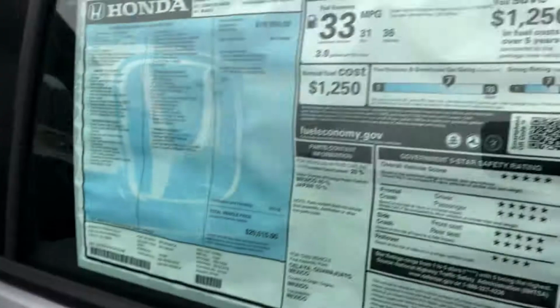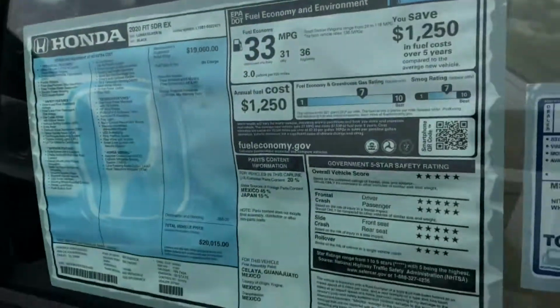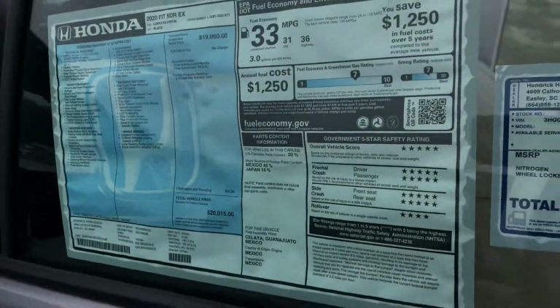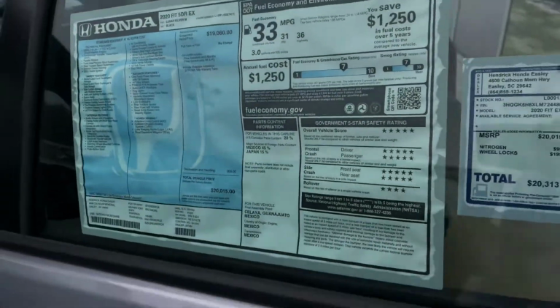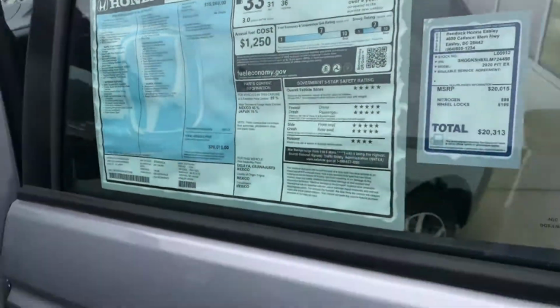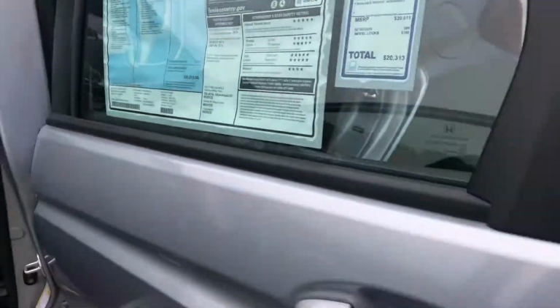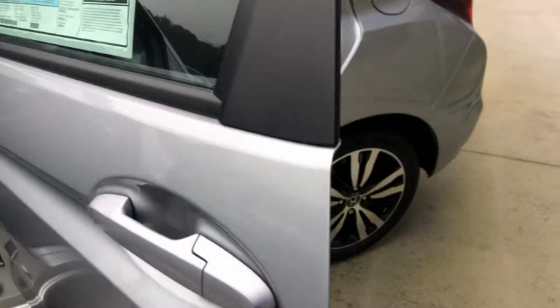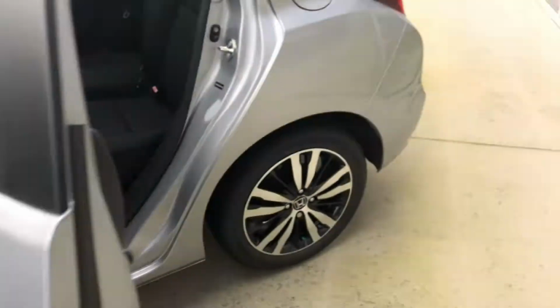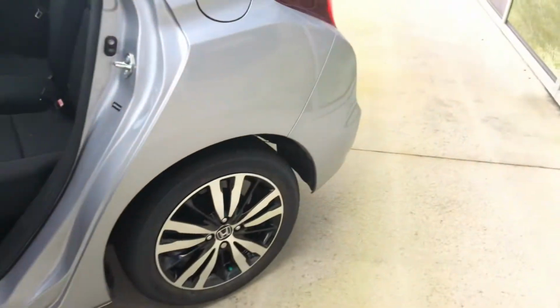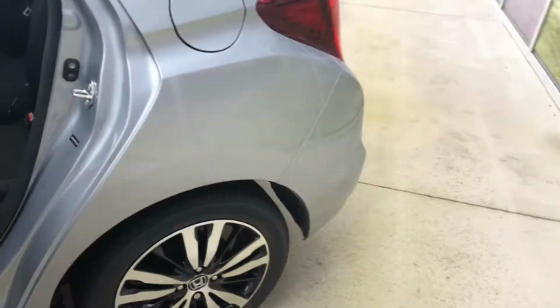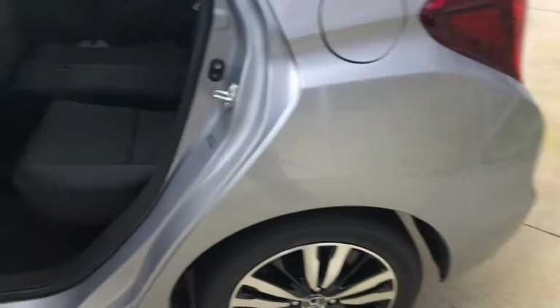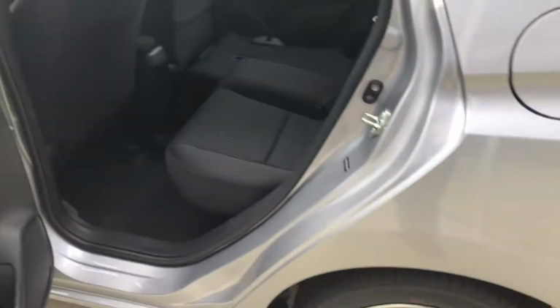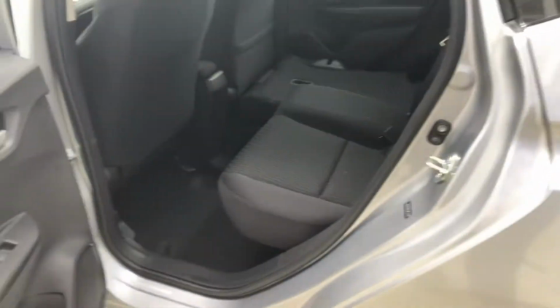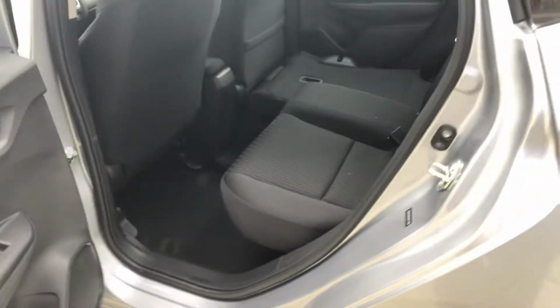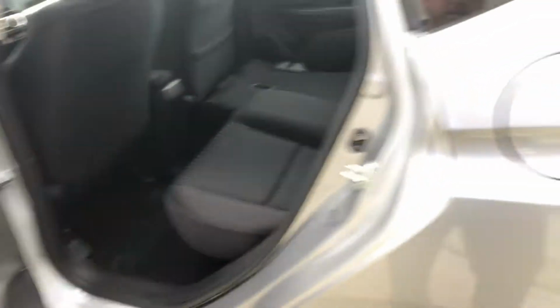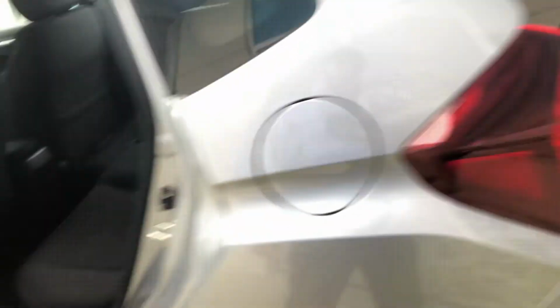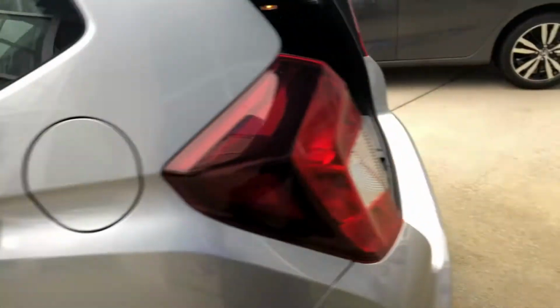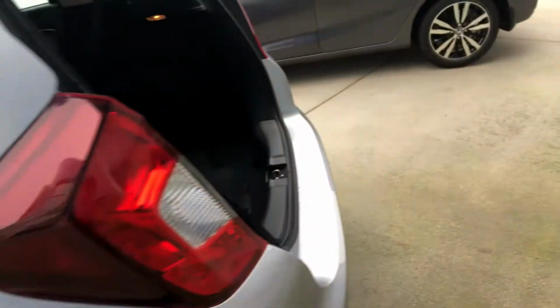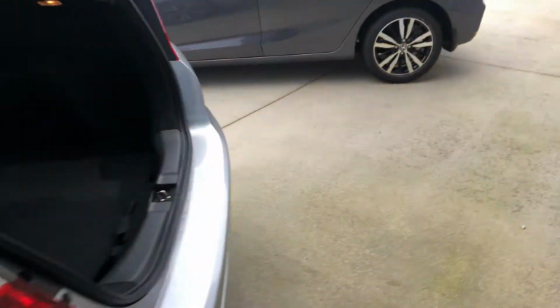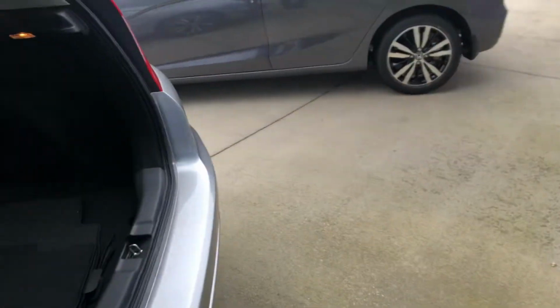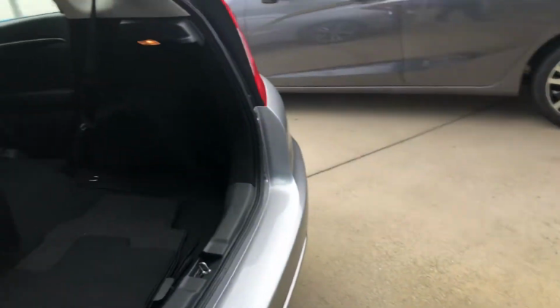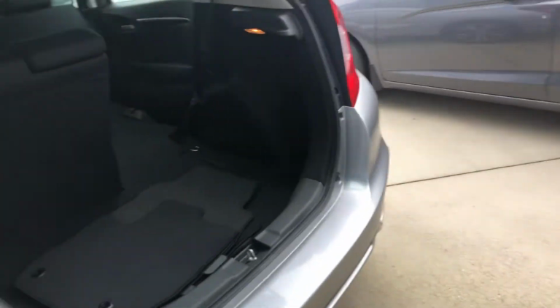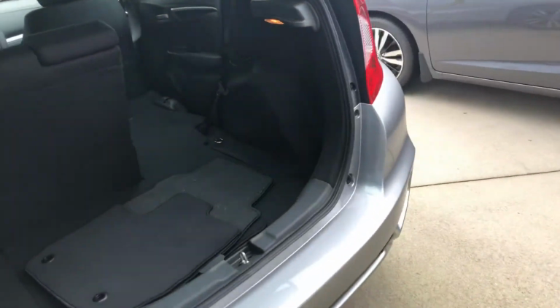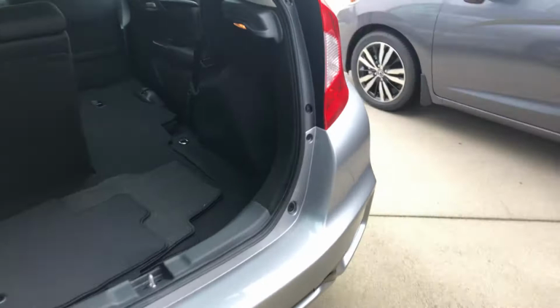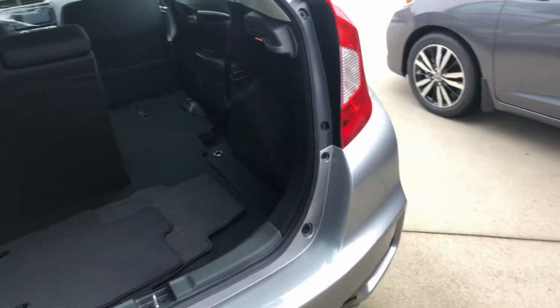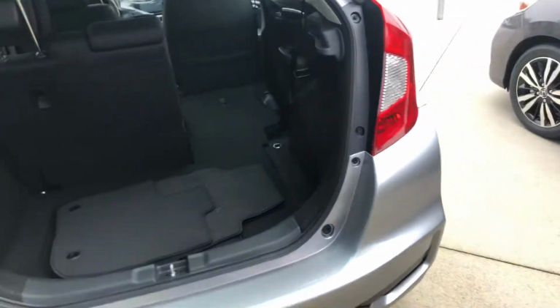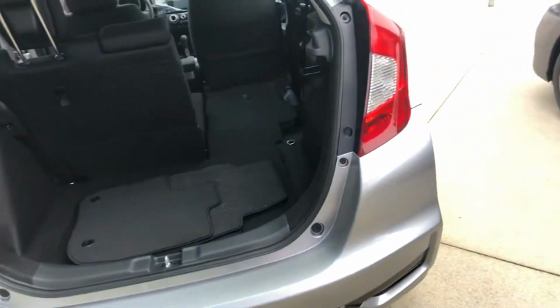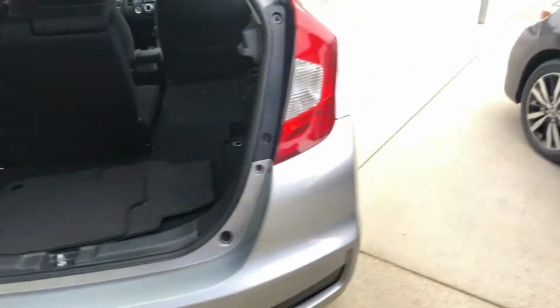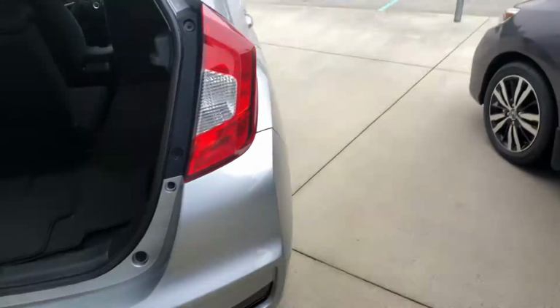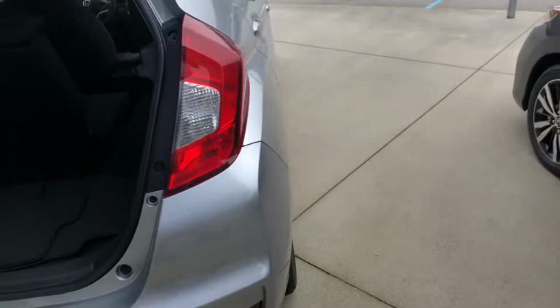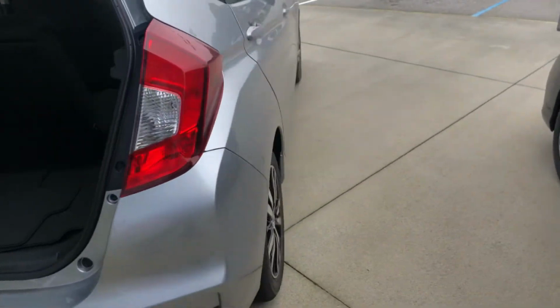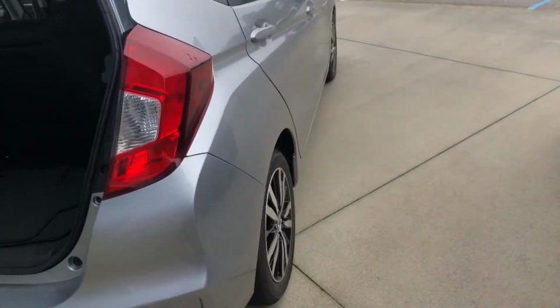Great gas mileage, five-star overall crash rating, and a lot of room here — second row in the back as well. Great vehicle; of course, it's a Honda.